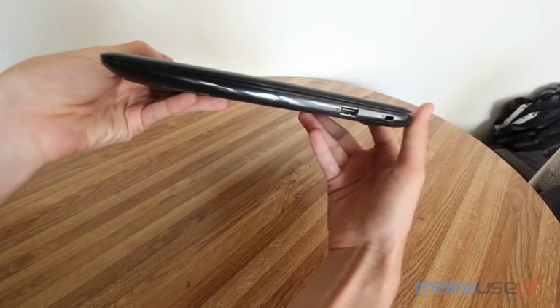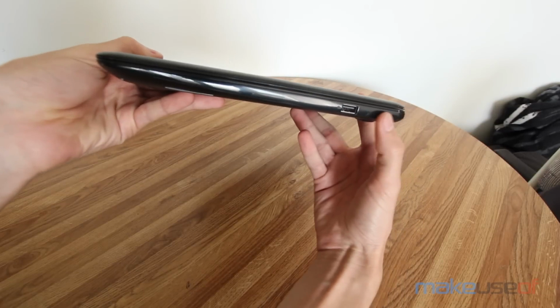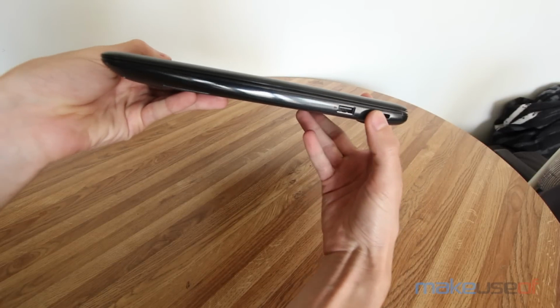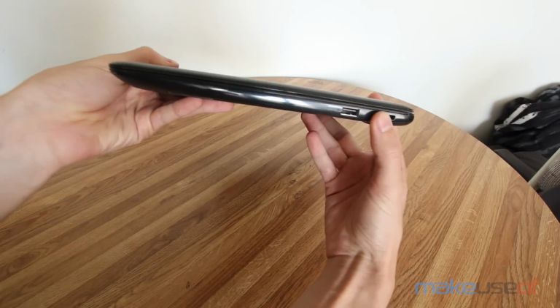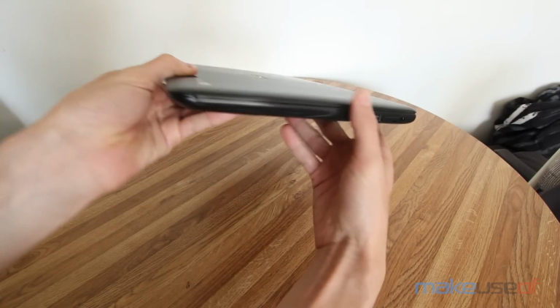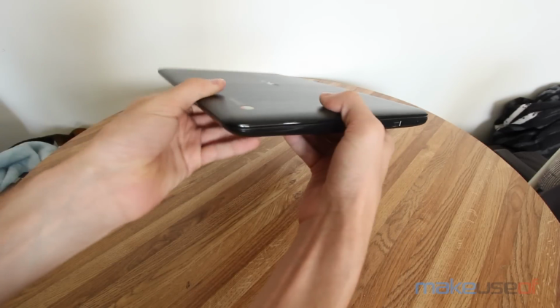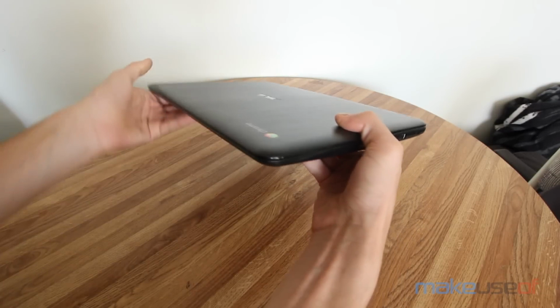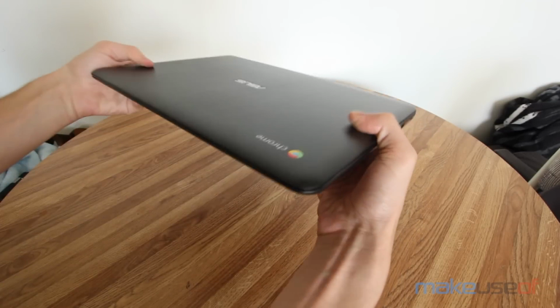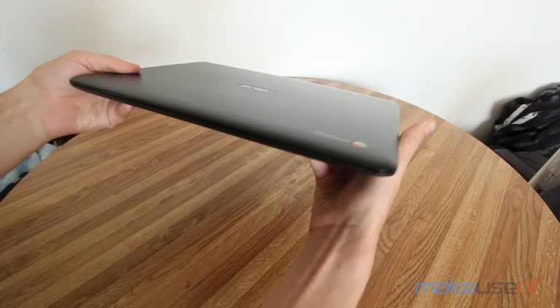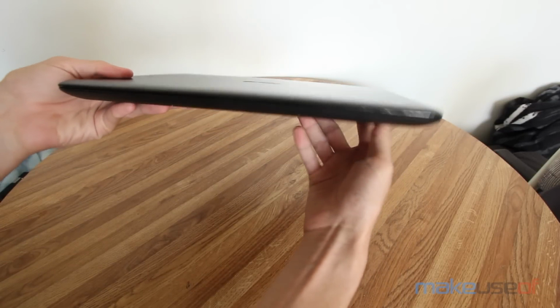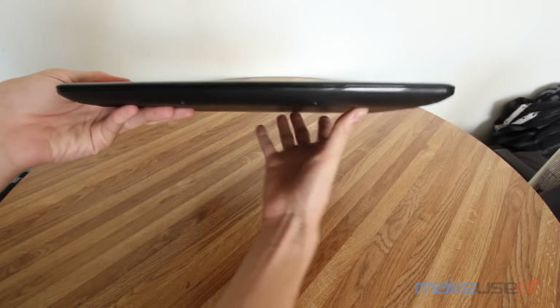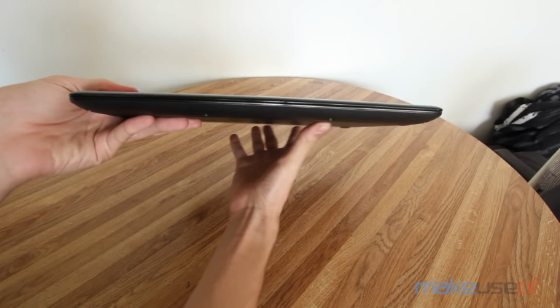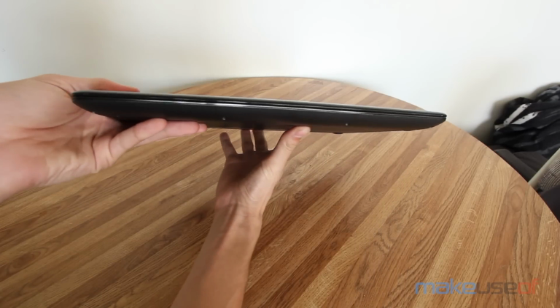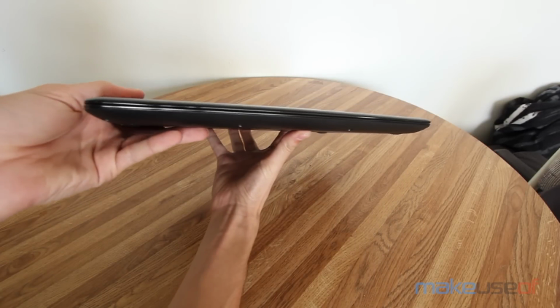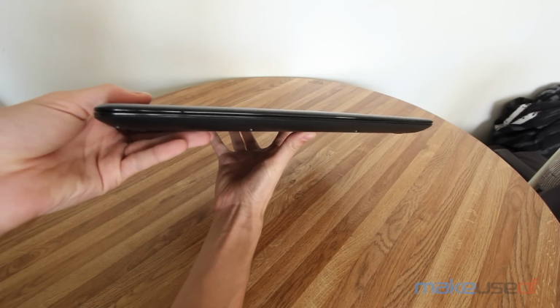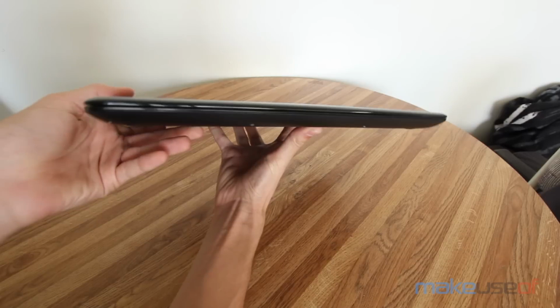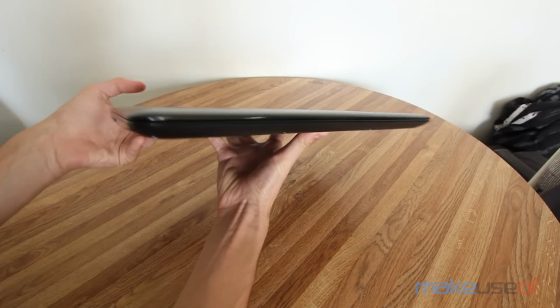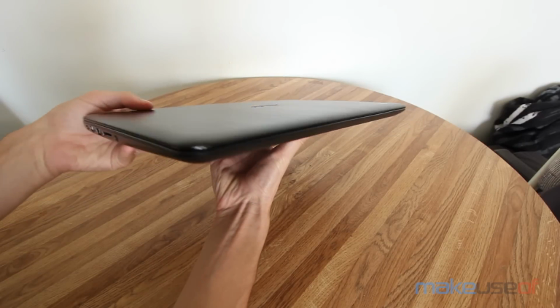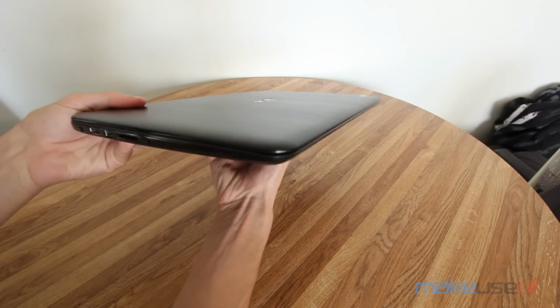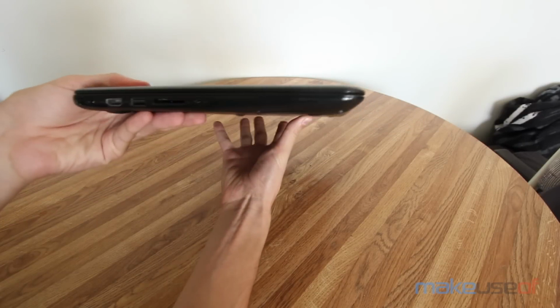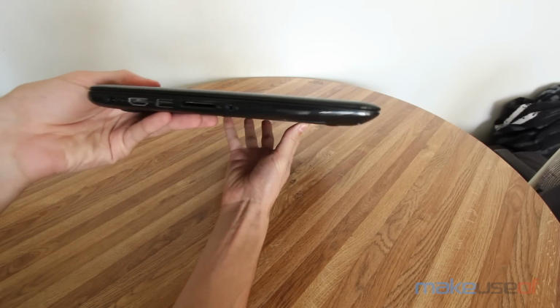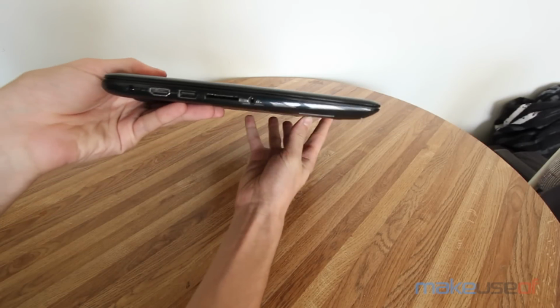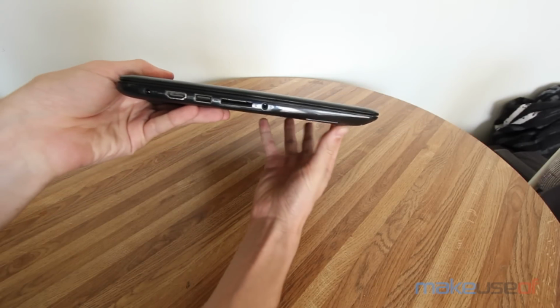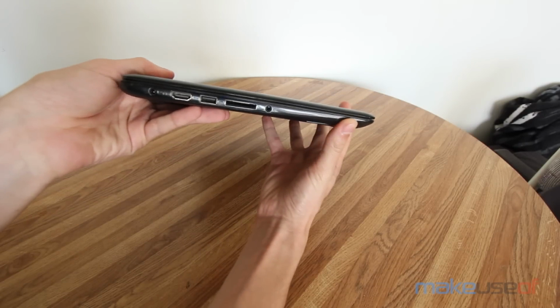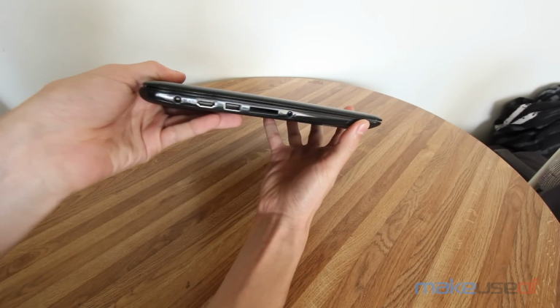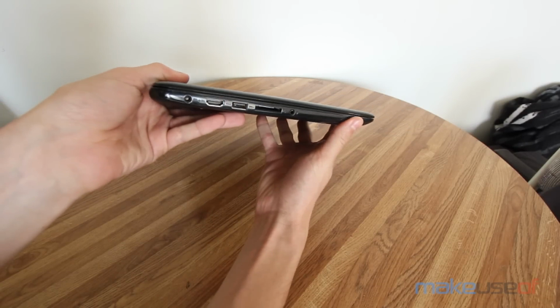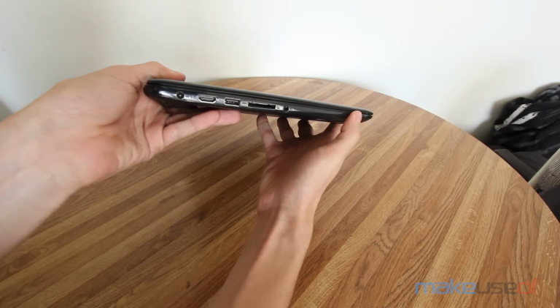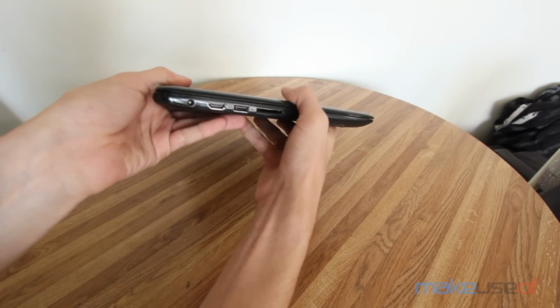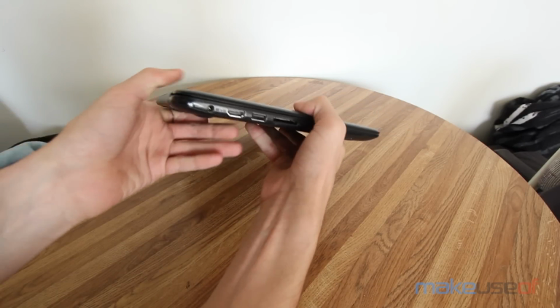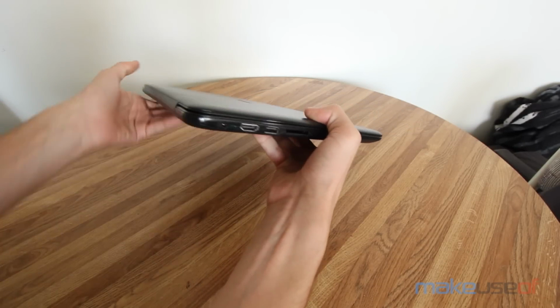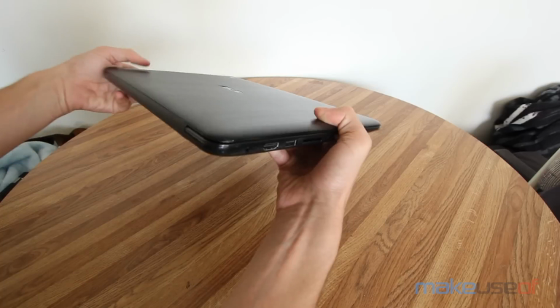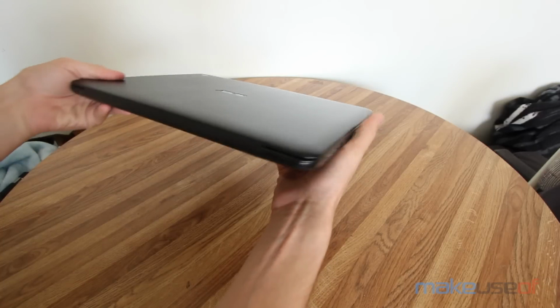Along the right side, you'll find a USB 2.0 port along with a Kensington lock slot for securing your Chromebook. The left side houses the charging port, HDMI port, USB 3.0 port, a full-size SD card reader, and the headphone jack.